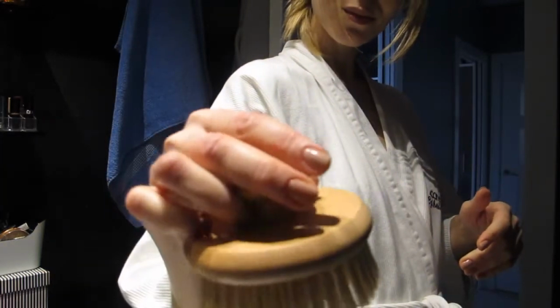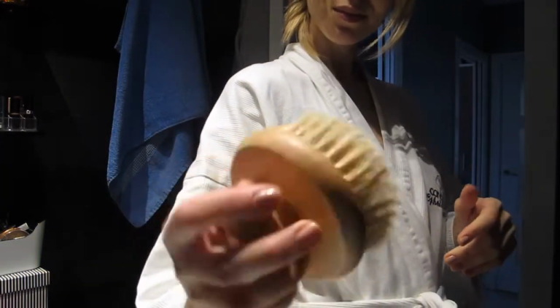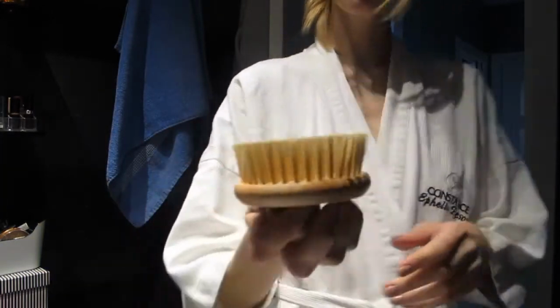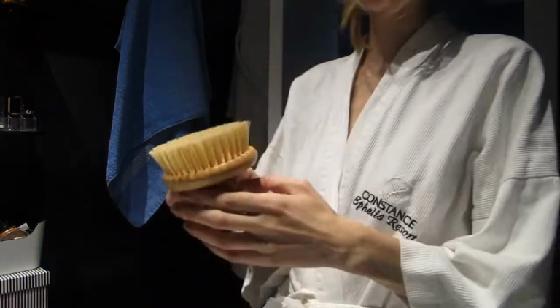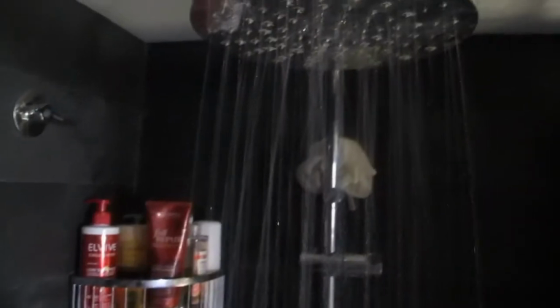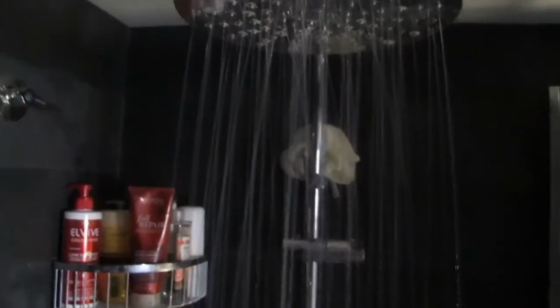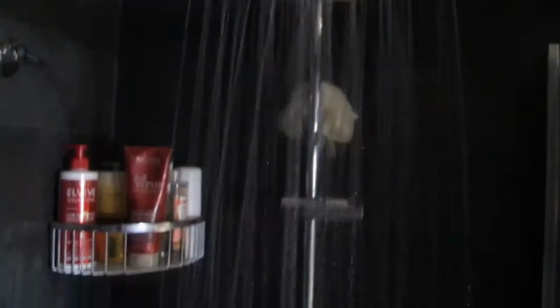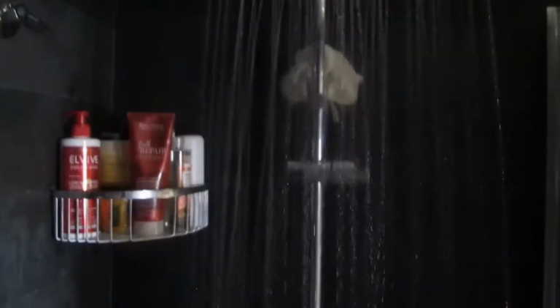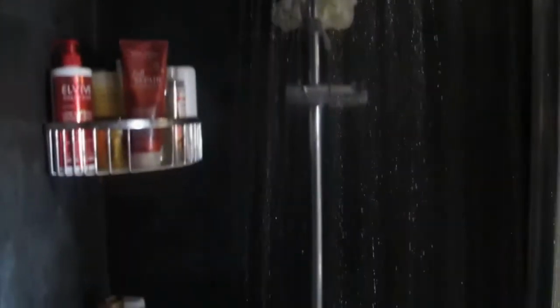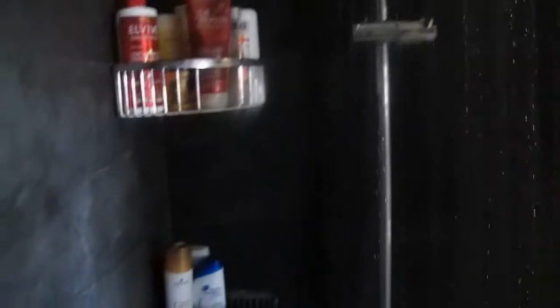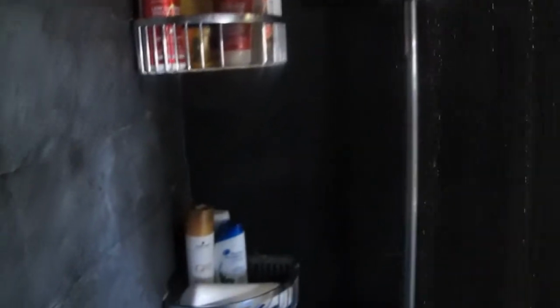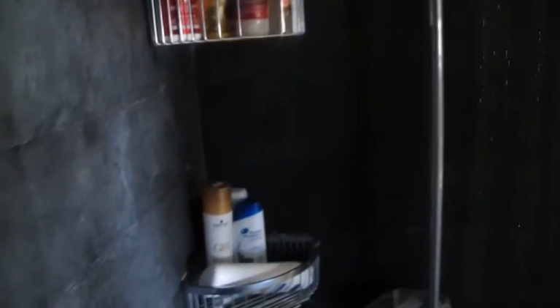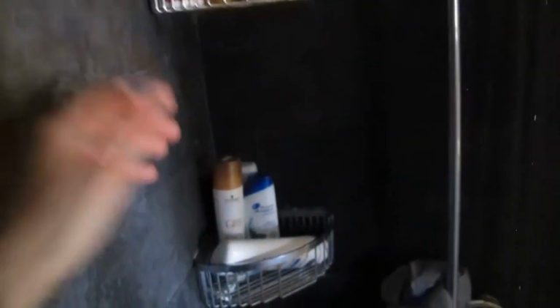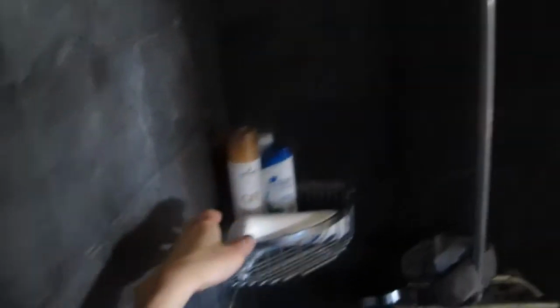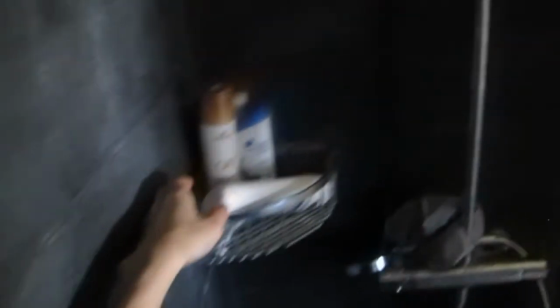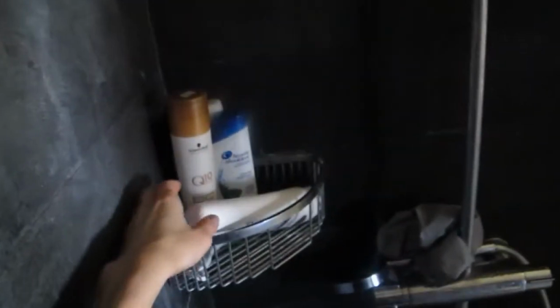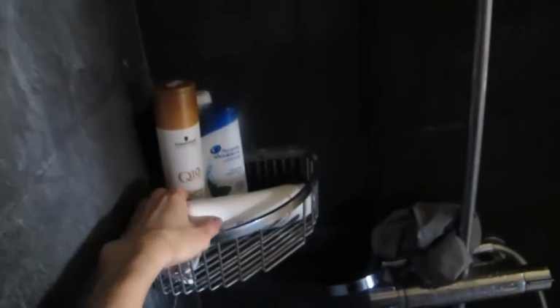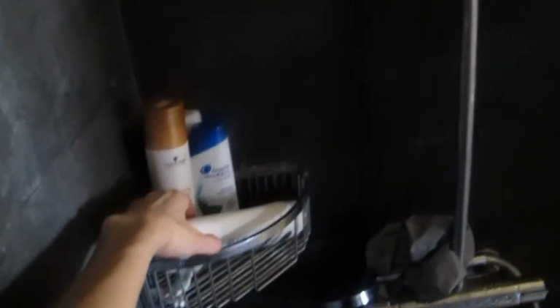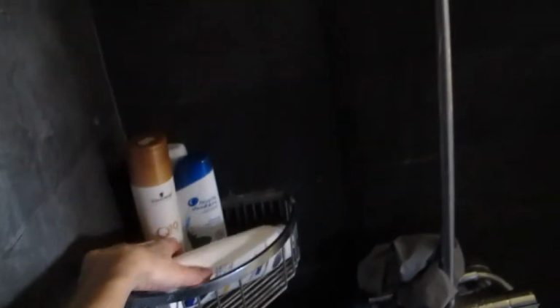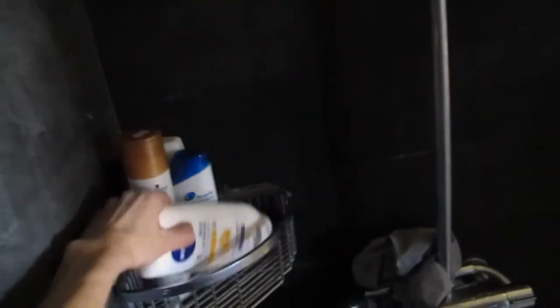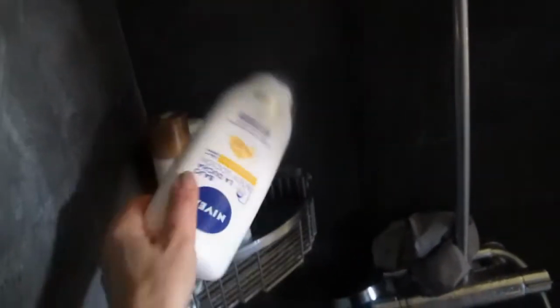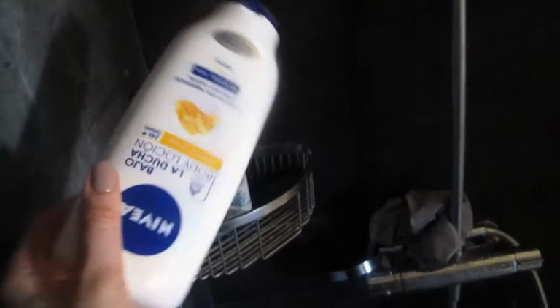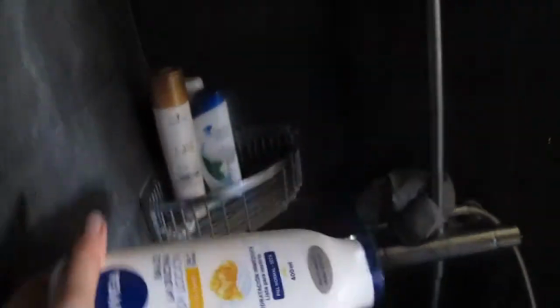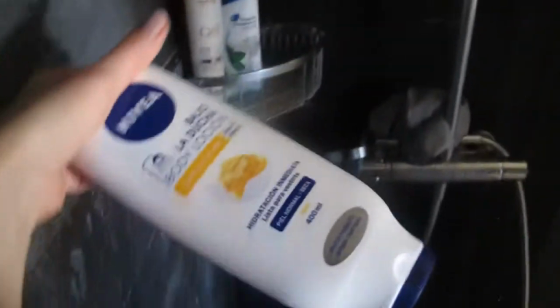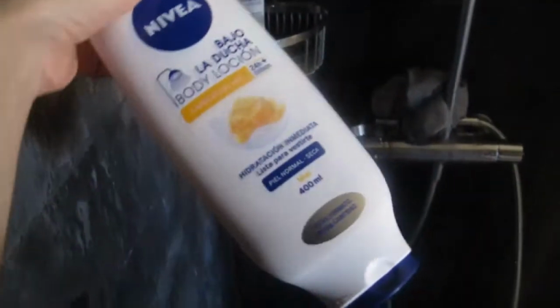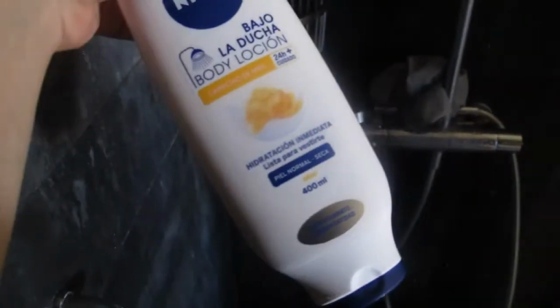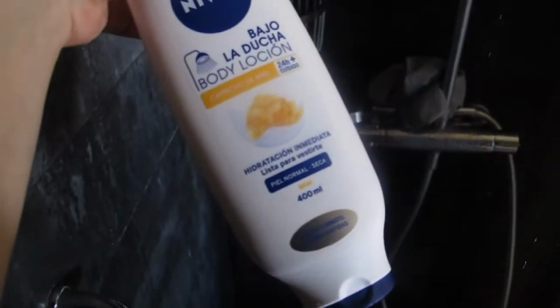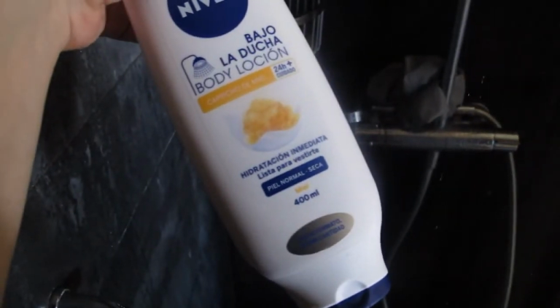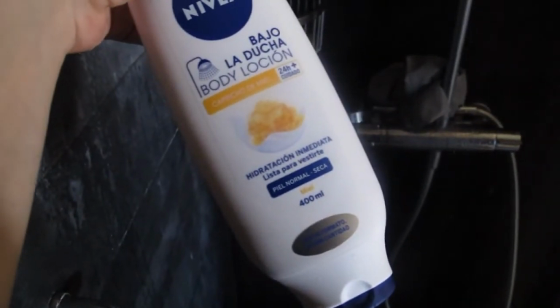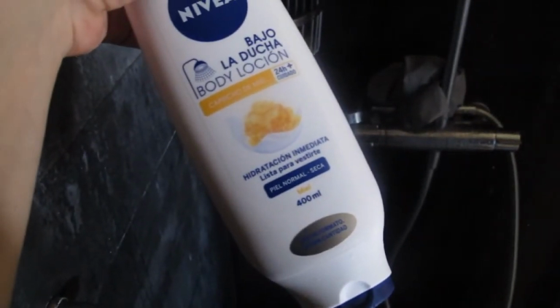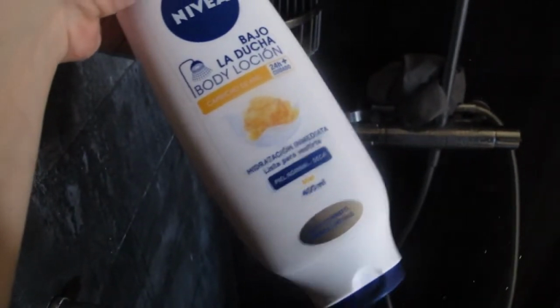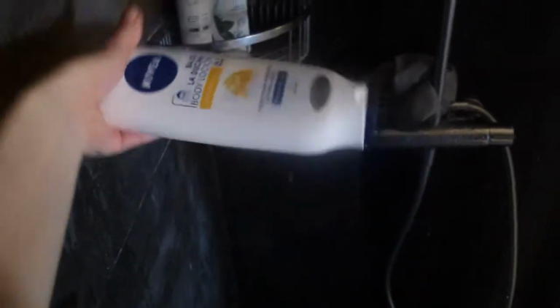In the shower I use this shower gel — well, it's more like a shower cream — that actually serves as a body lotion as well, which saves up a lot of time in the morning.